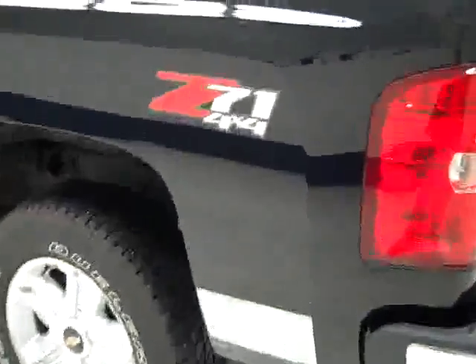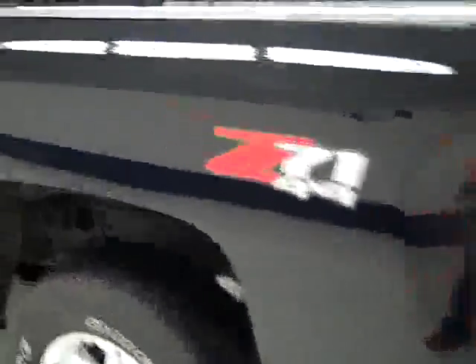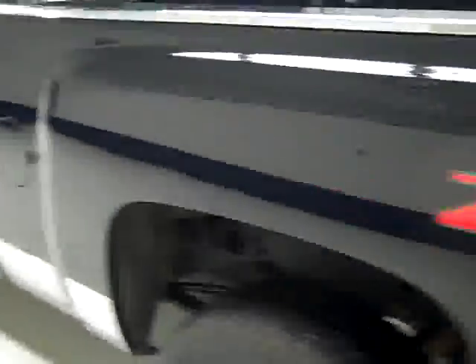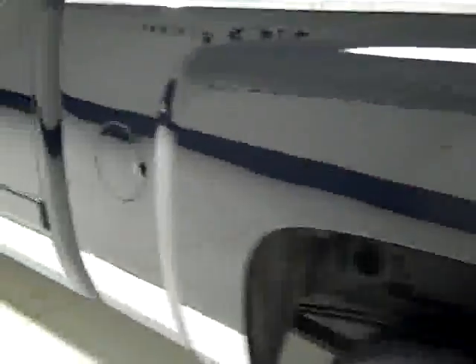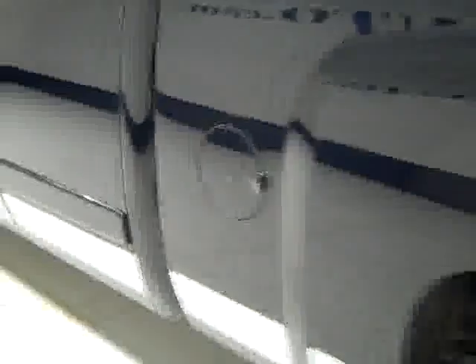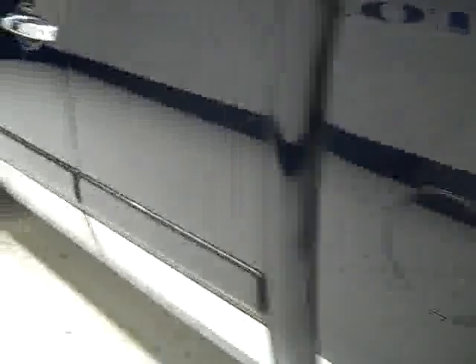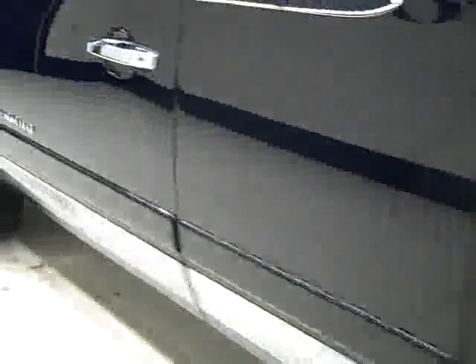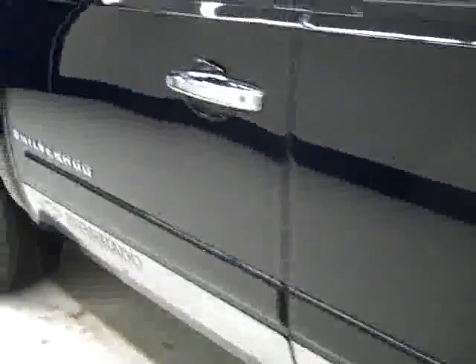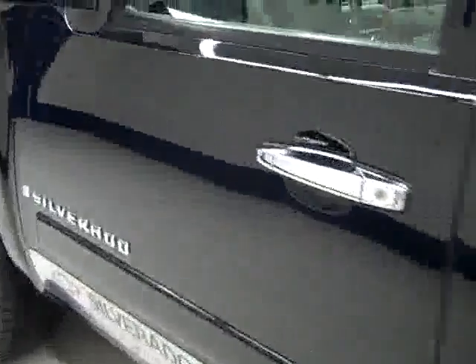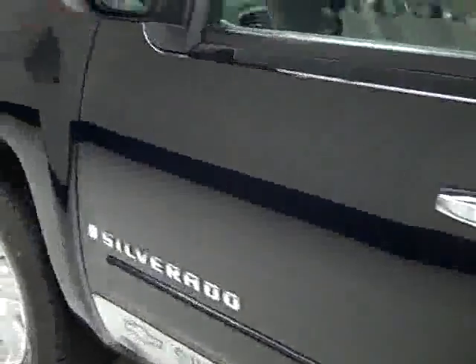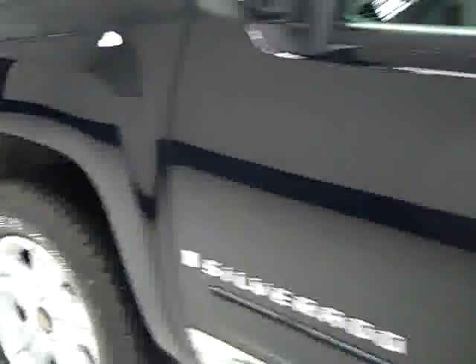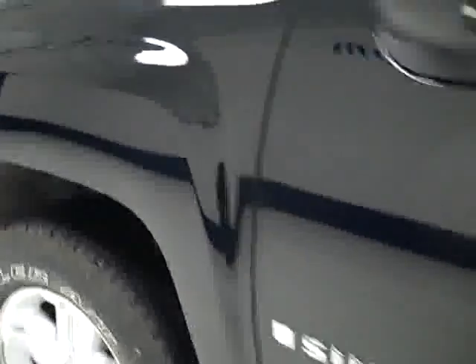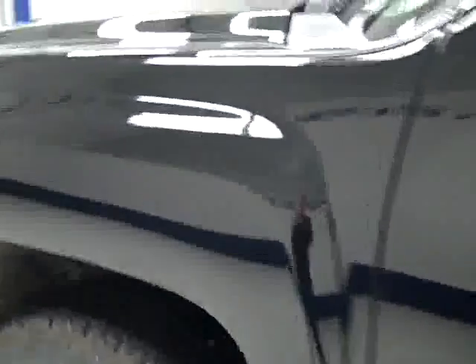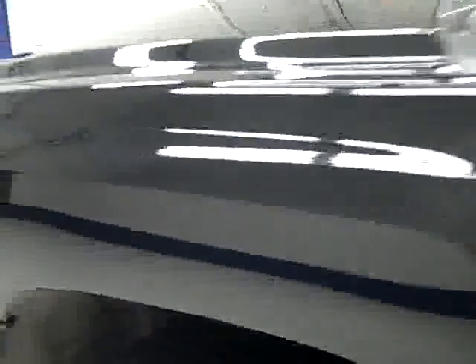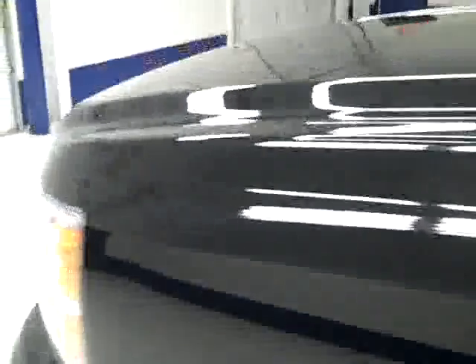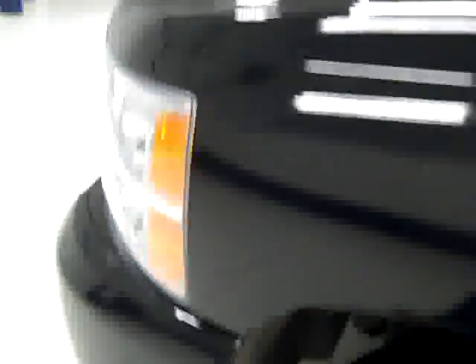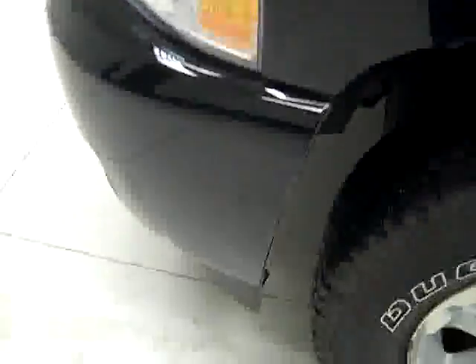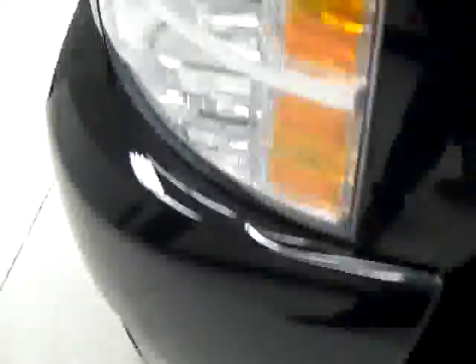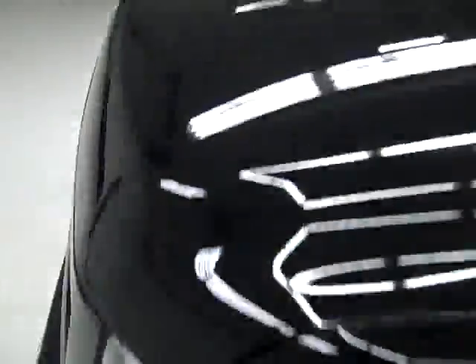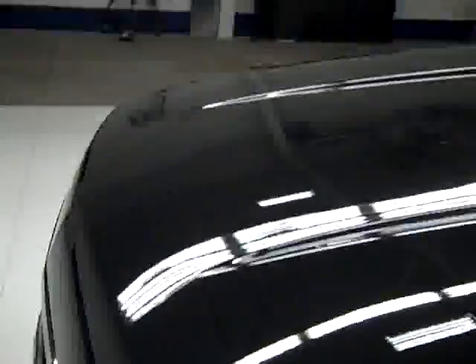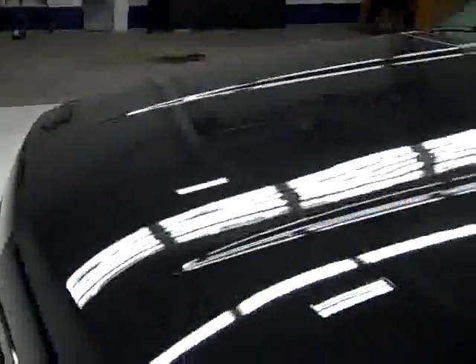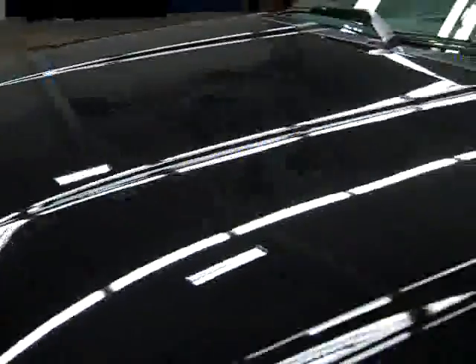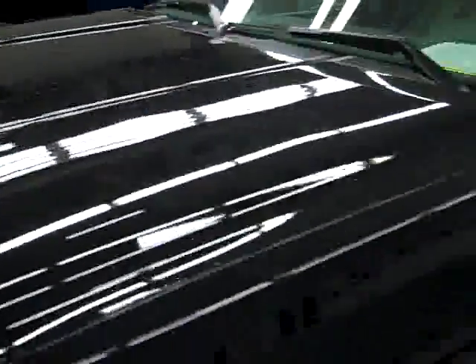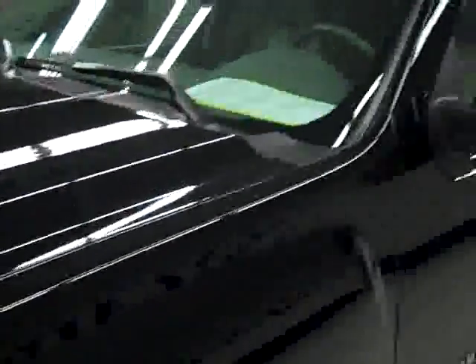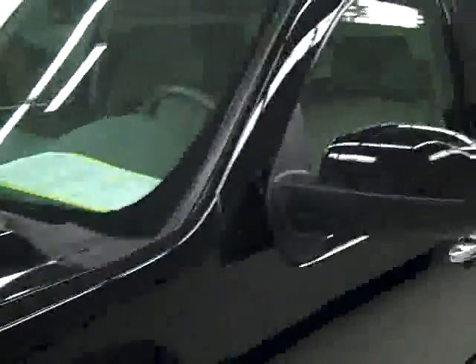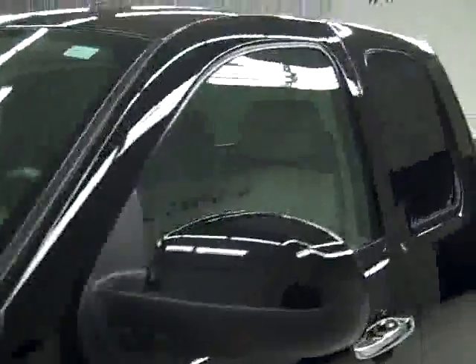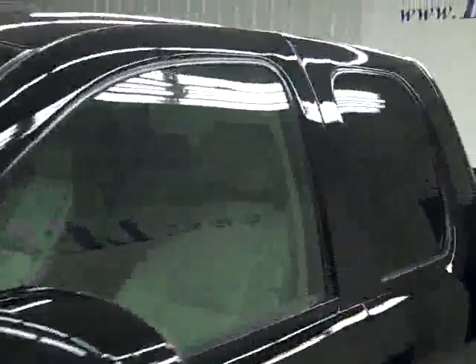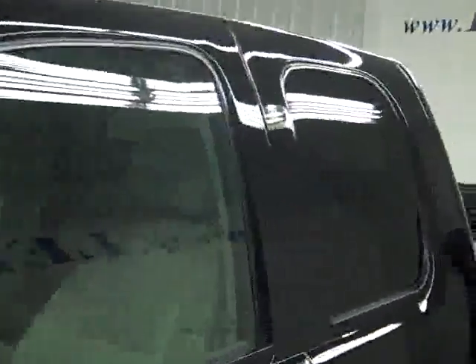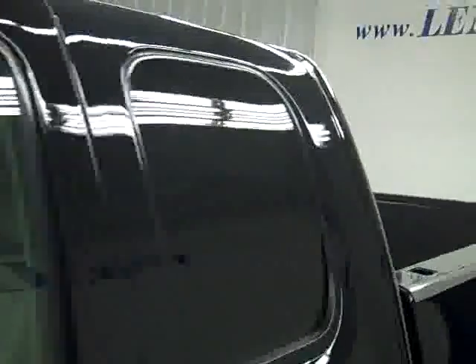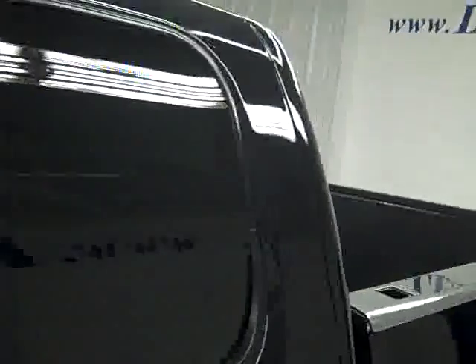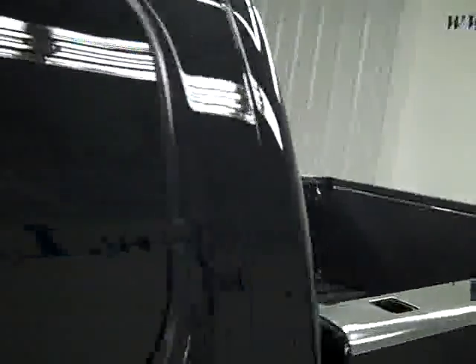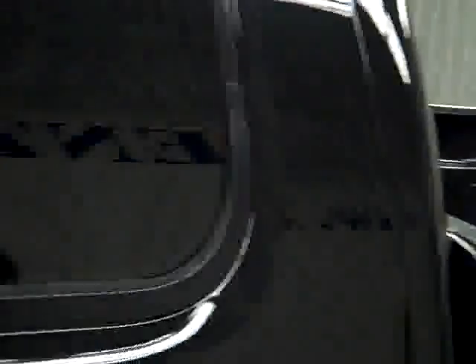Down this side, again very clean, shiny paint. No dings or scratches here either. Hood looks great too. The body of this truck looks excellent. Let's take a look inside.